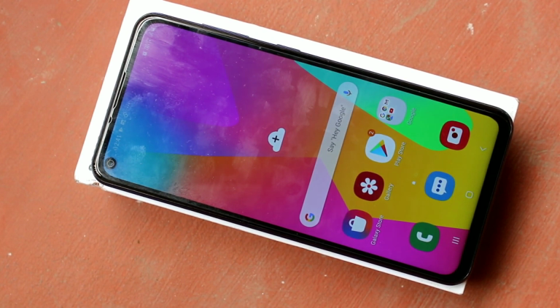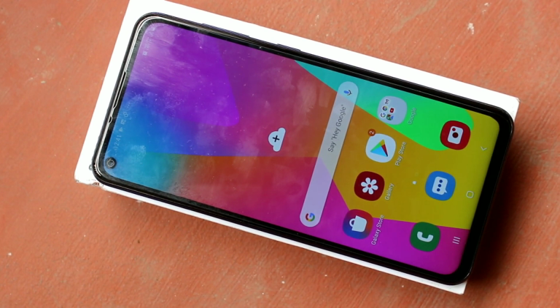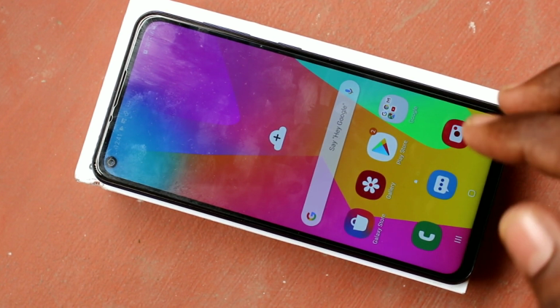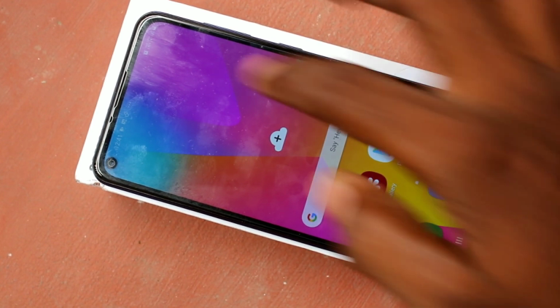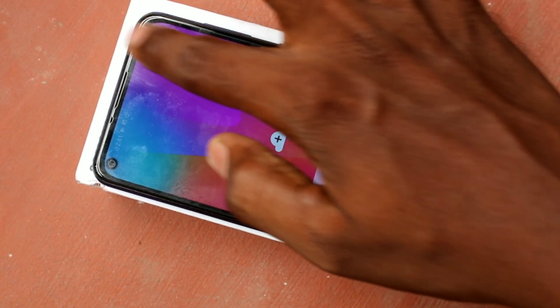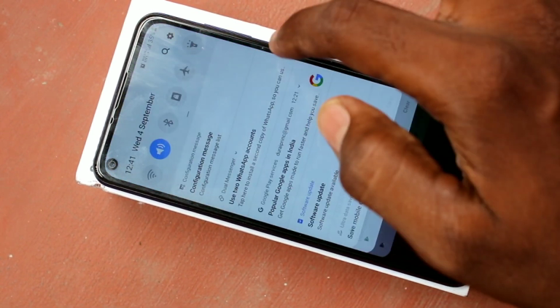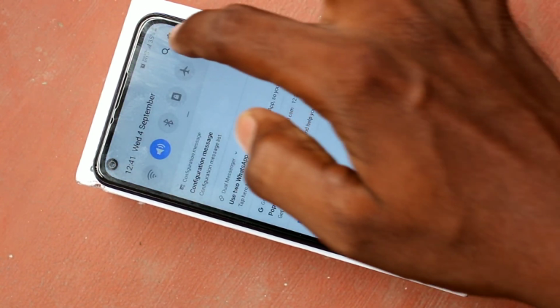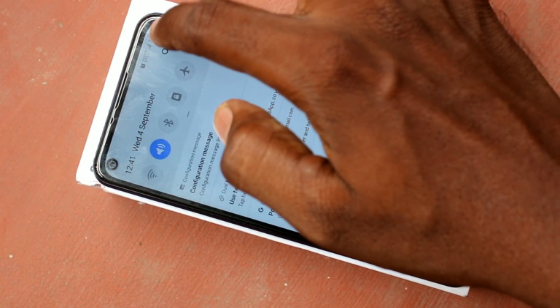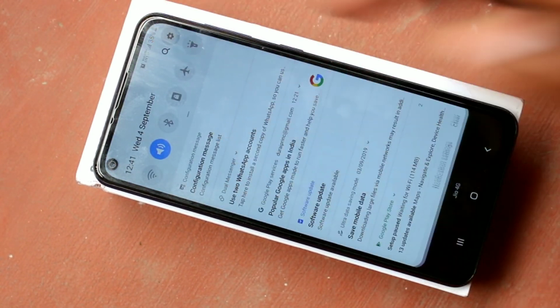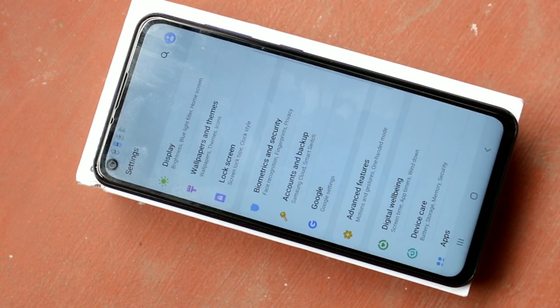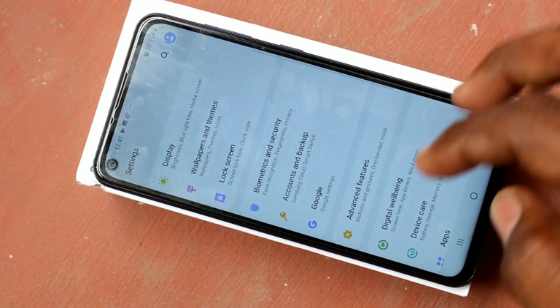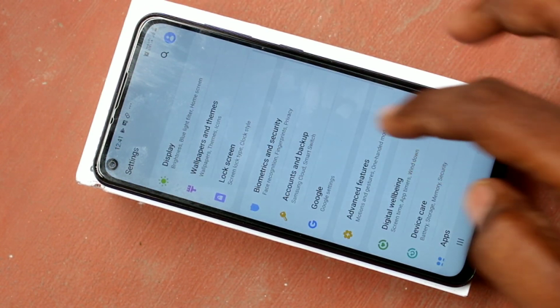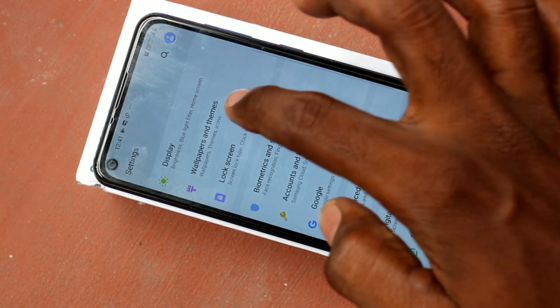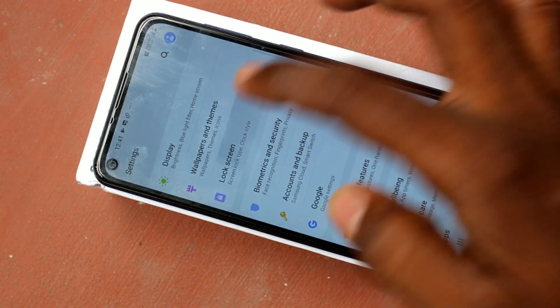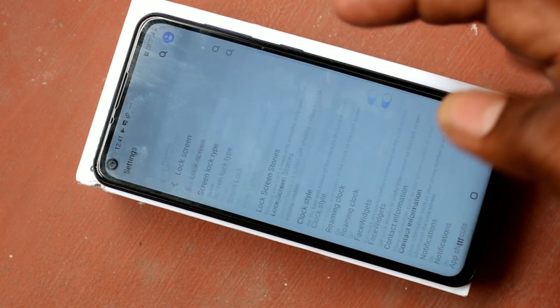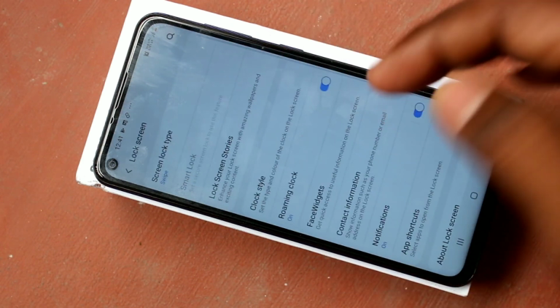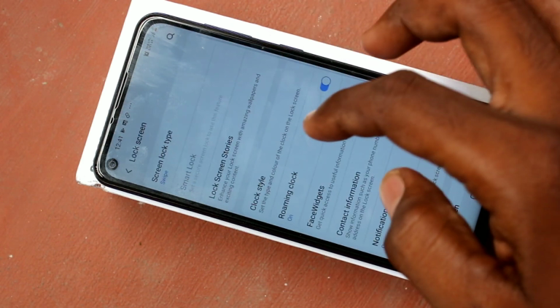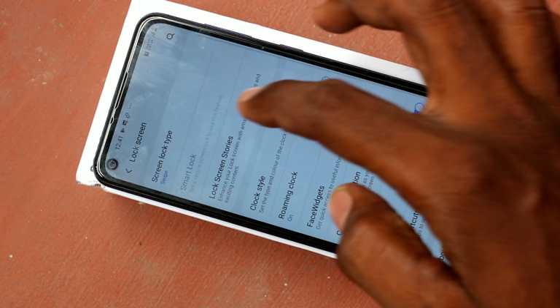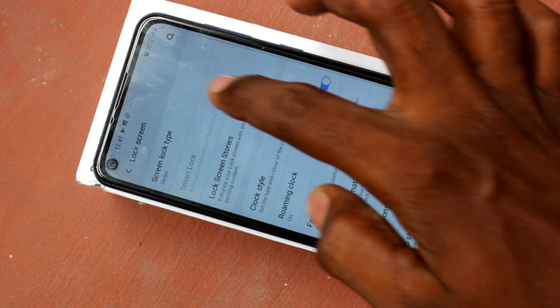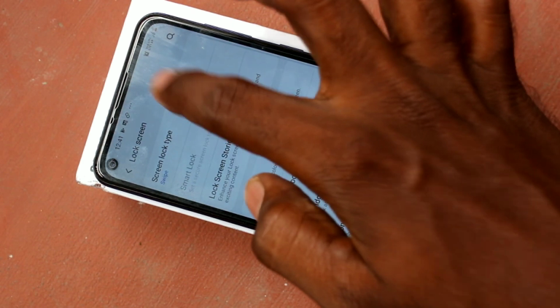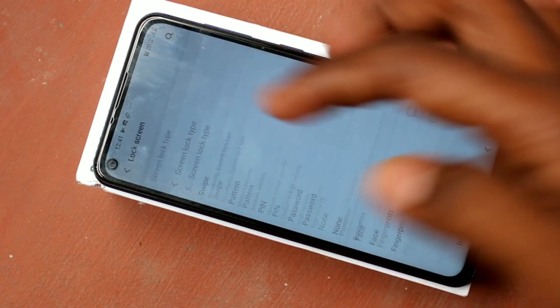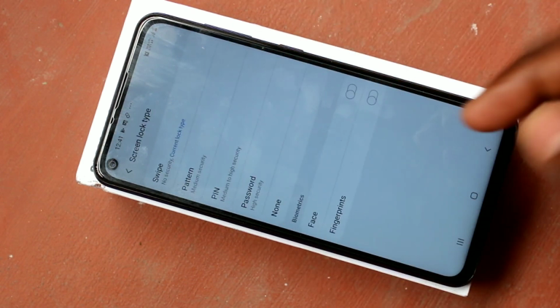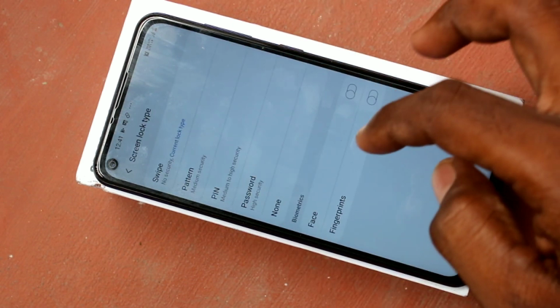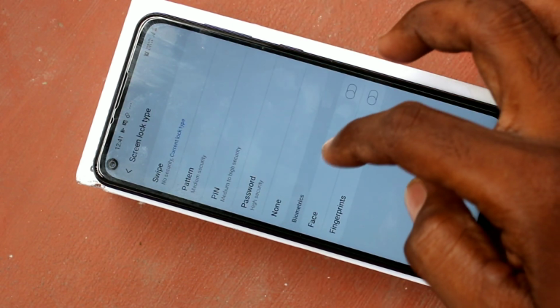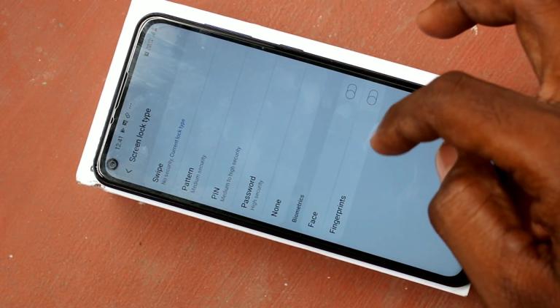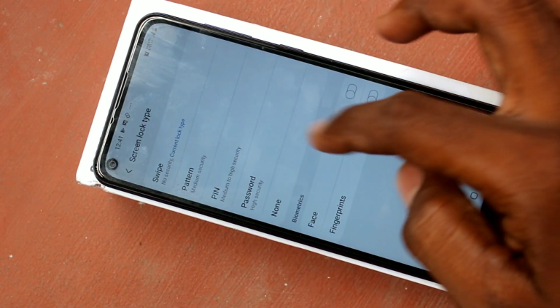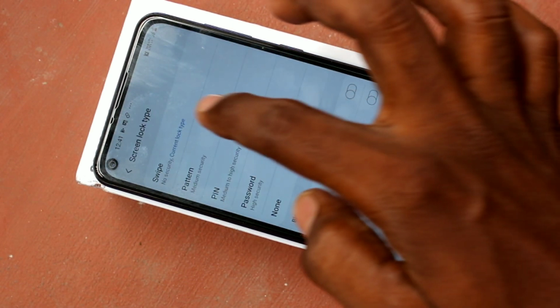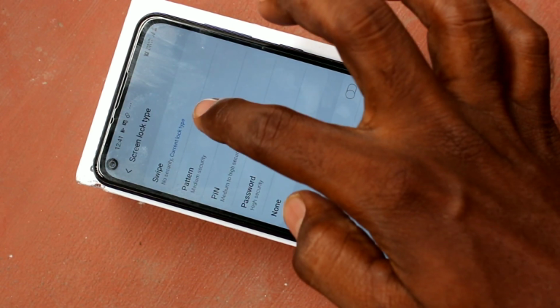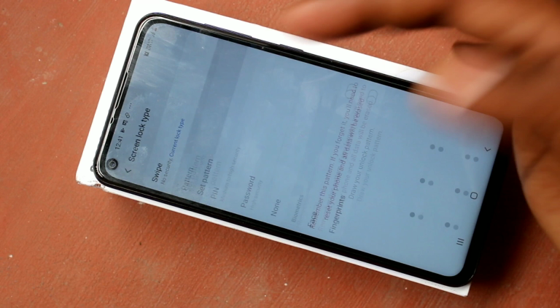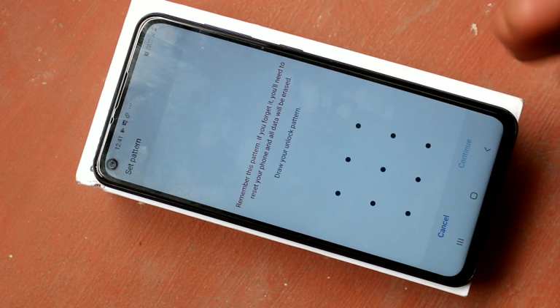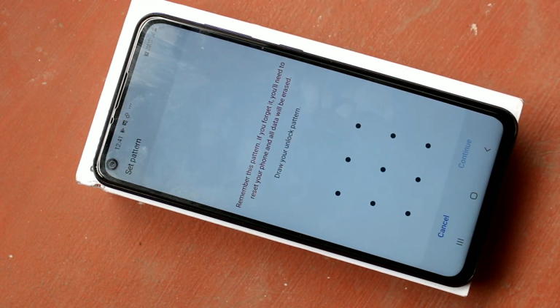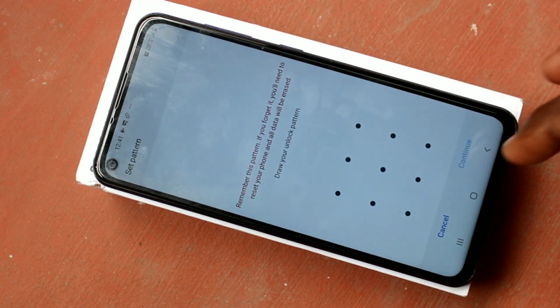First of all, go to Settings in your Samsung Galaxy M40 phone. Click on Lock Screen, then click on Screen Lock Type, and select Pattern here.